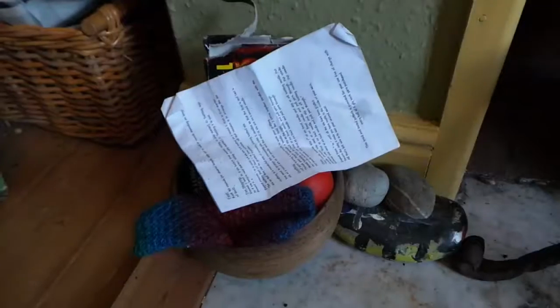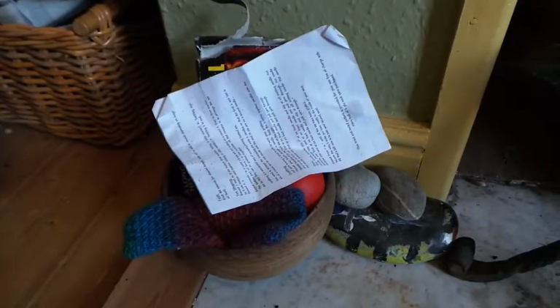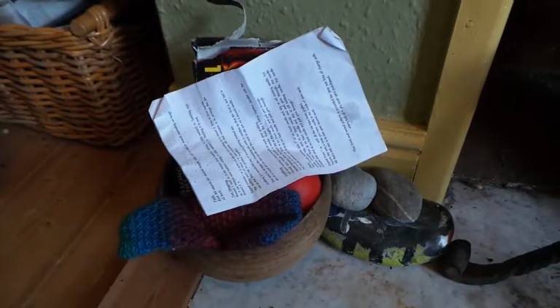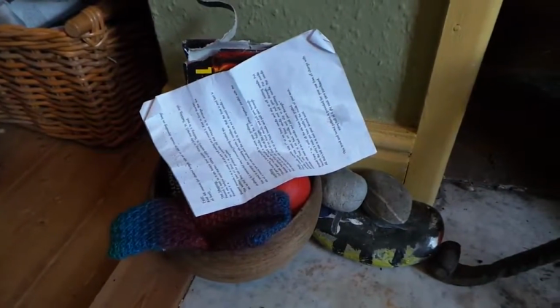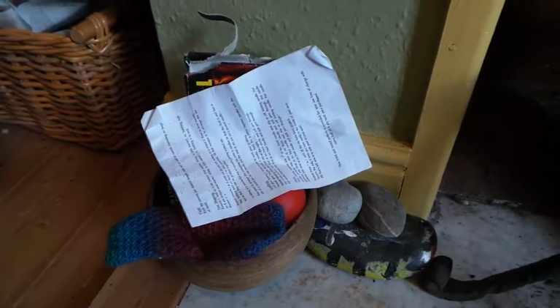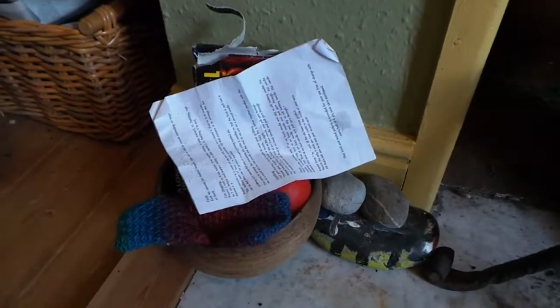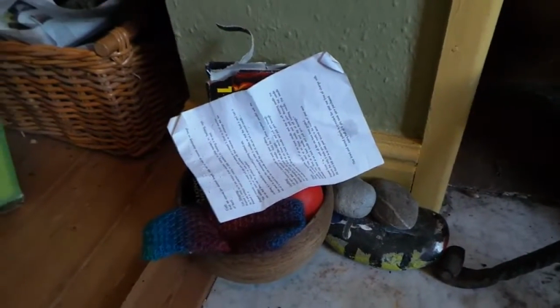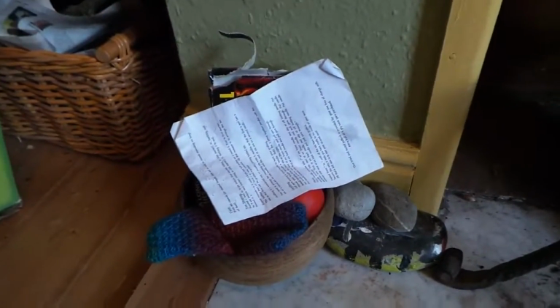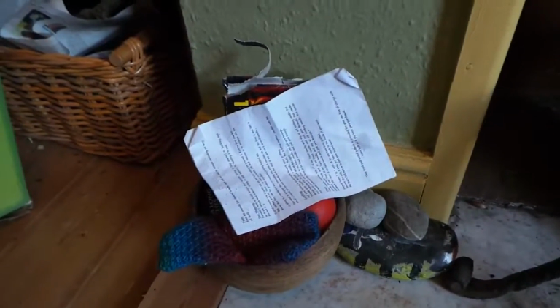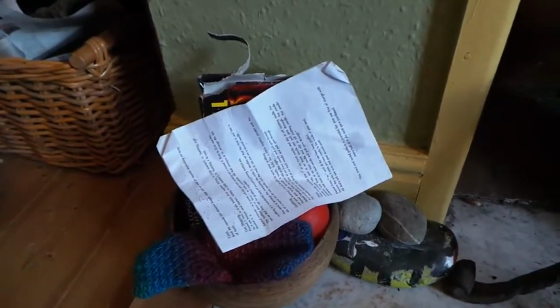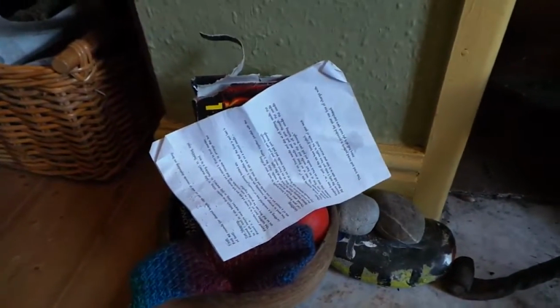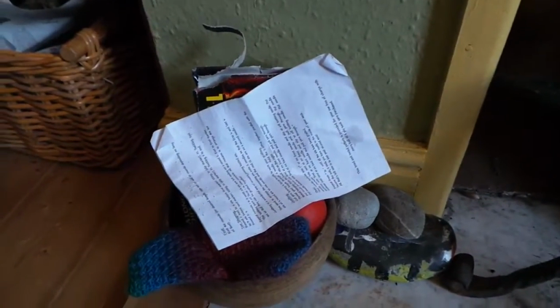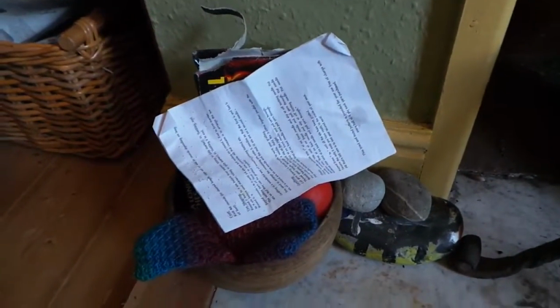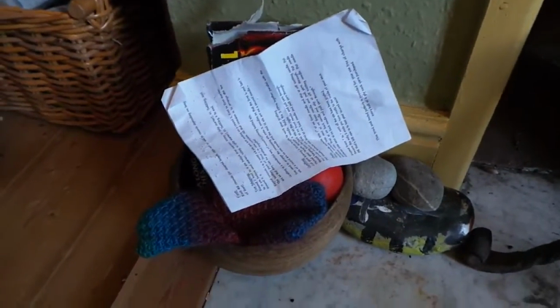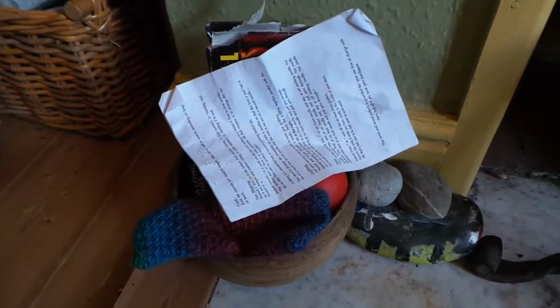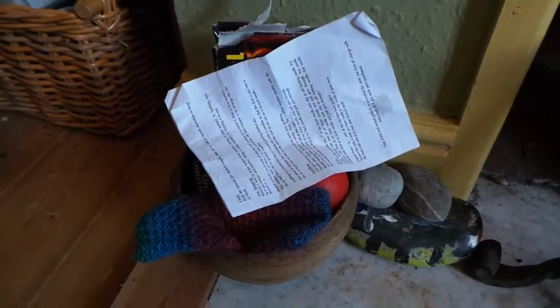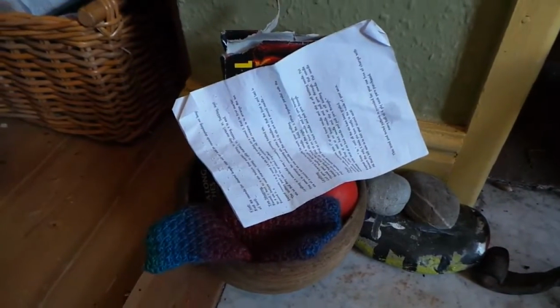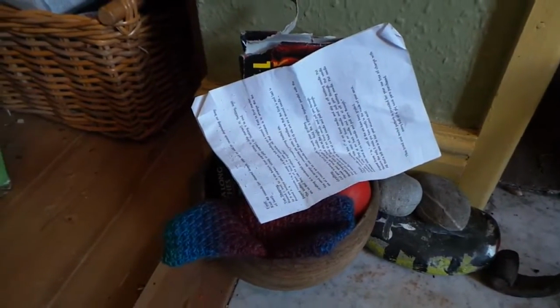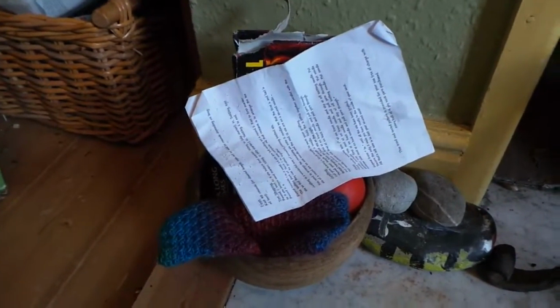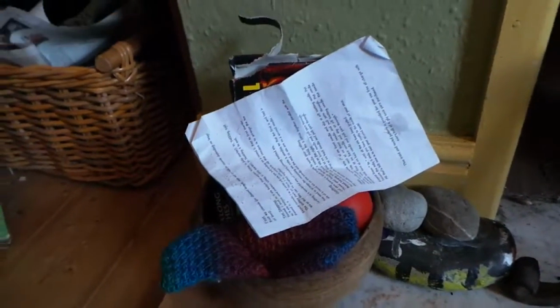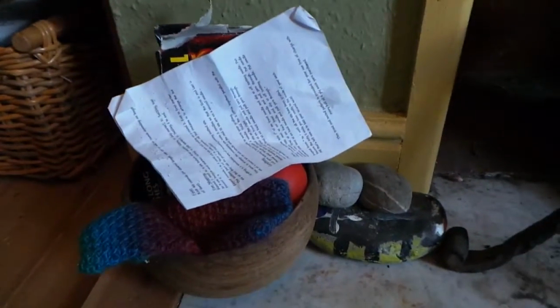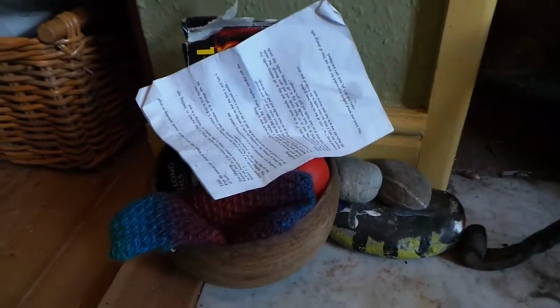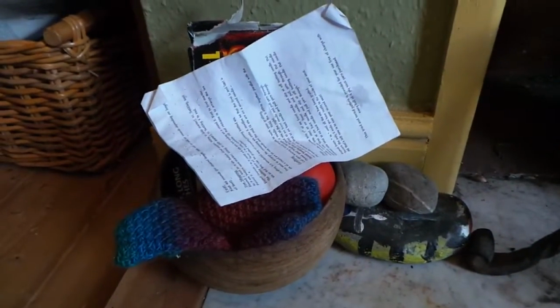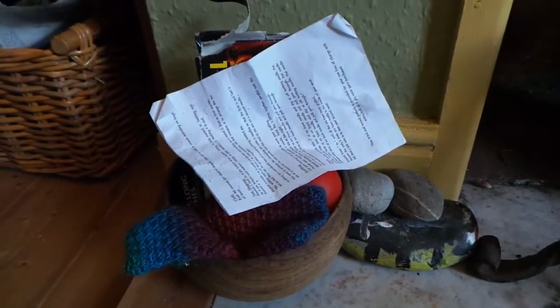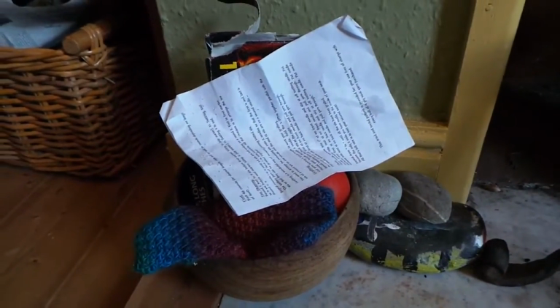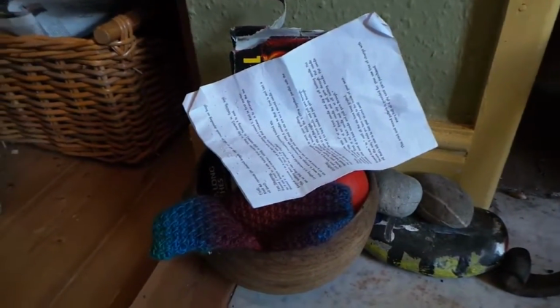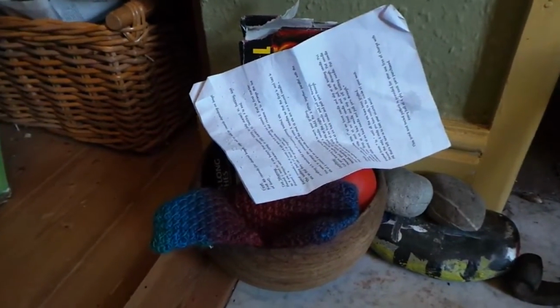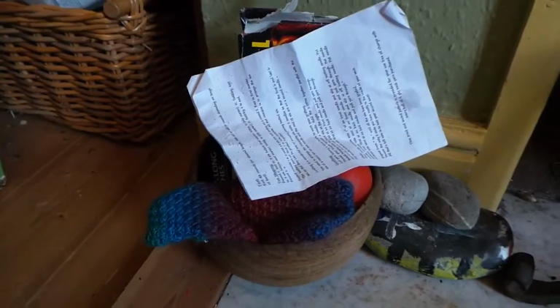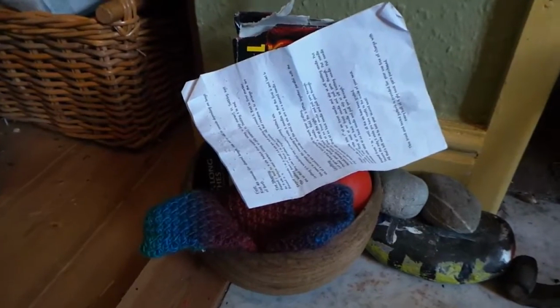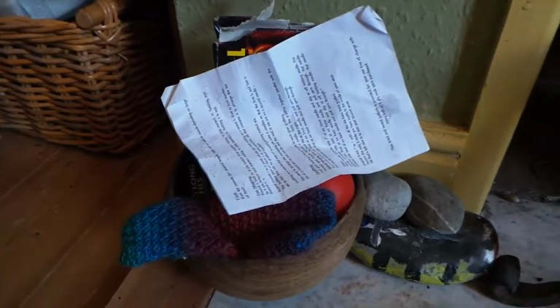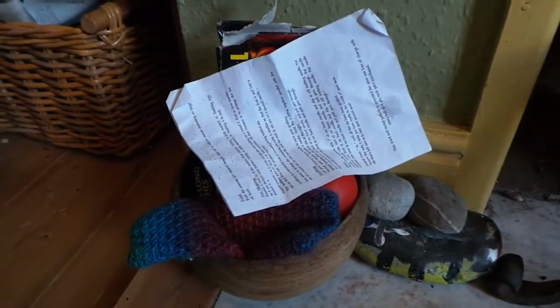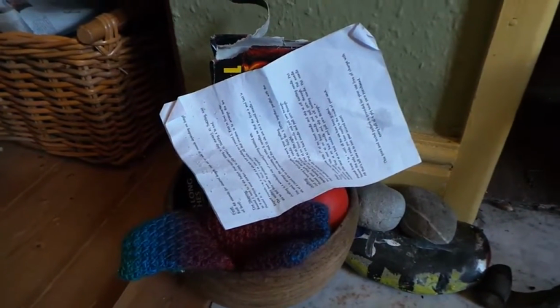Hi everybody! I'm going to show you how I very quickly declutter boxes and bowls because they are clutter magnets. This little wooden bowl sits next to my wood burner and it's supposed to hold the useful things for making a fire.